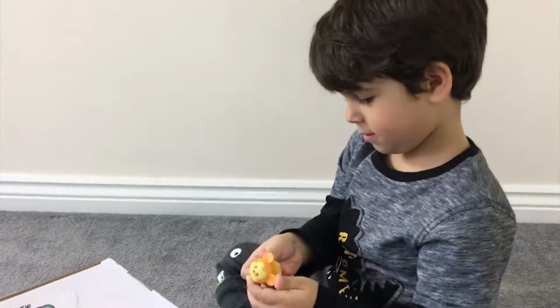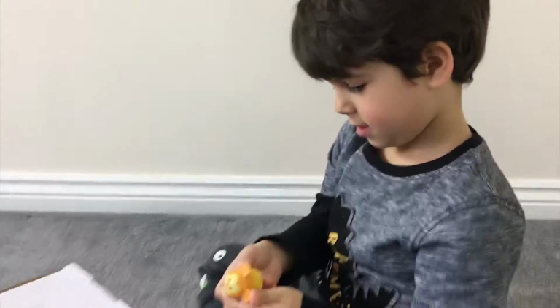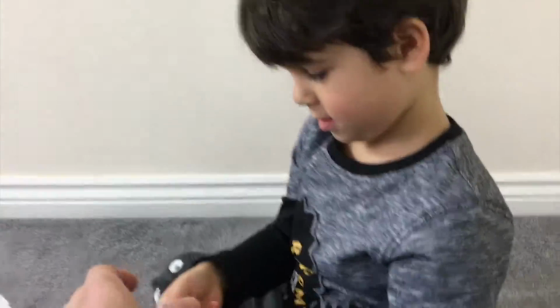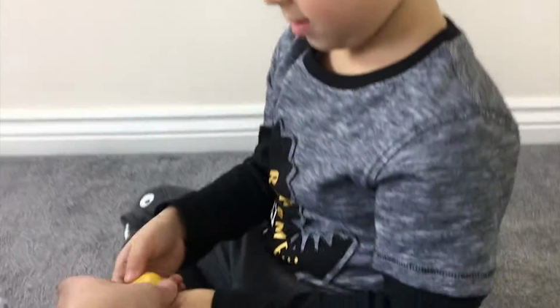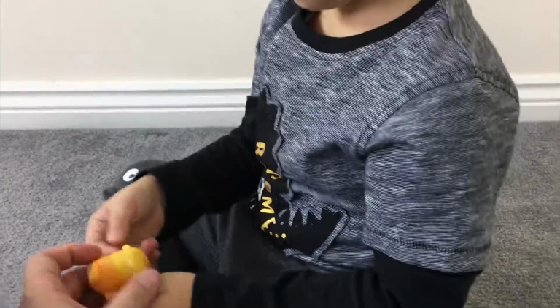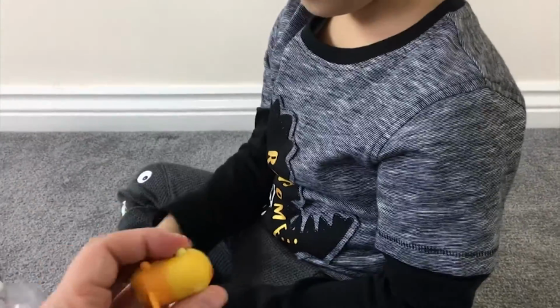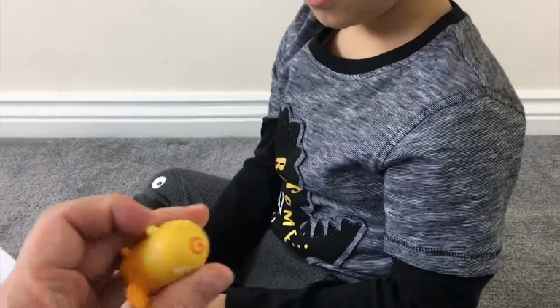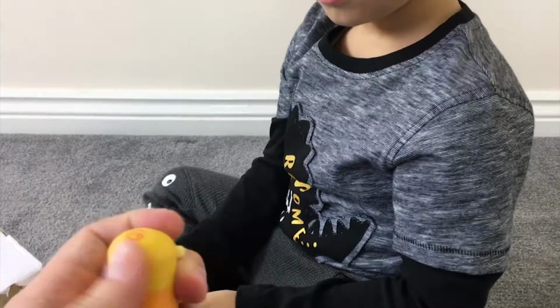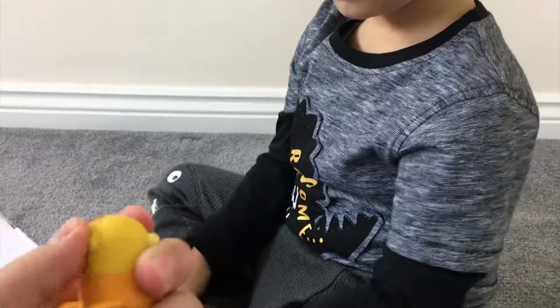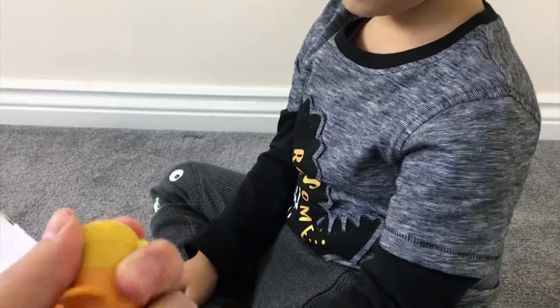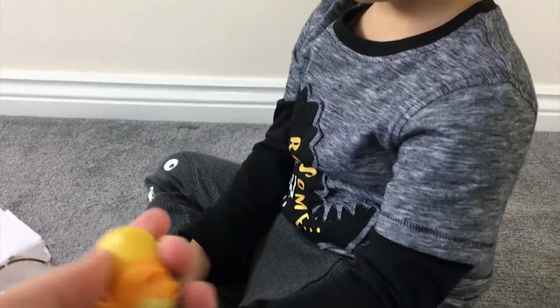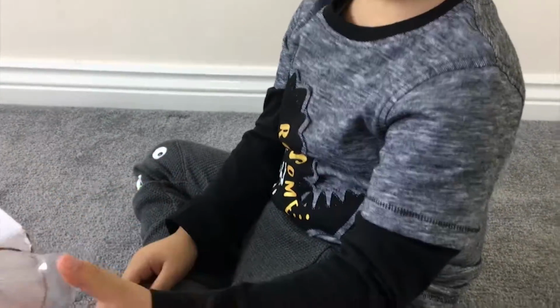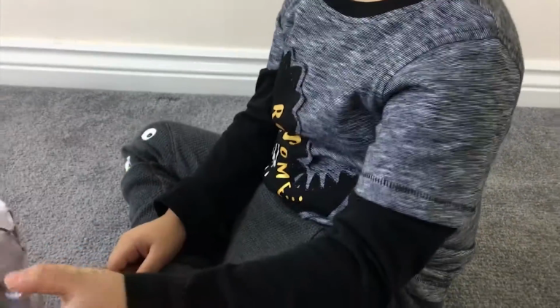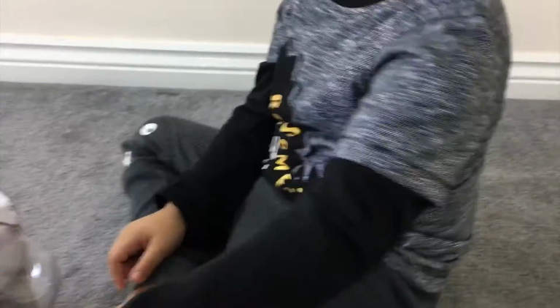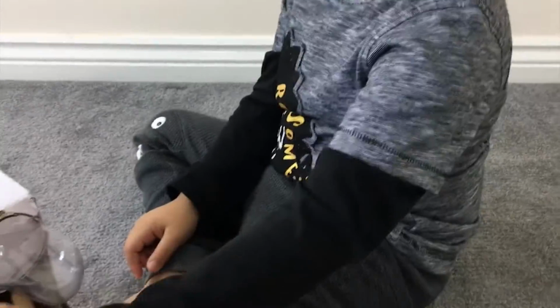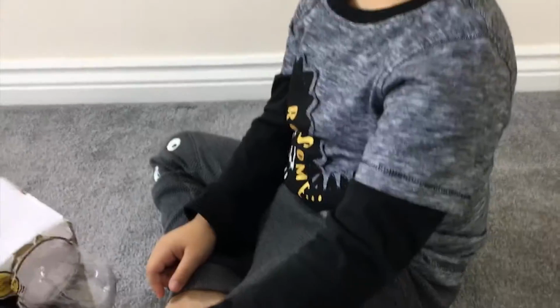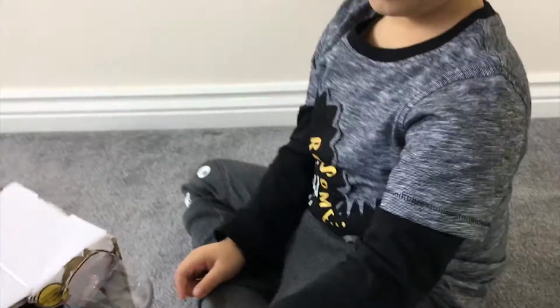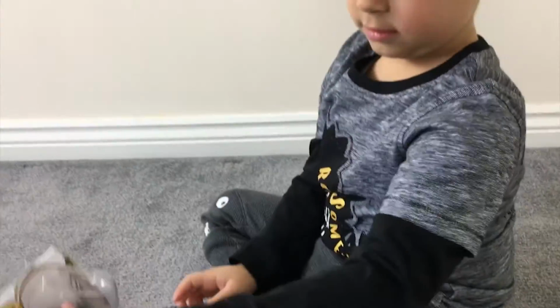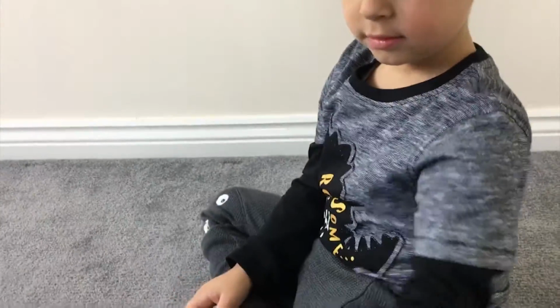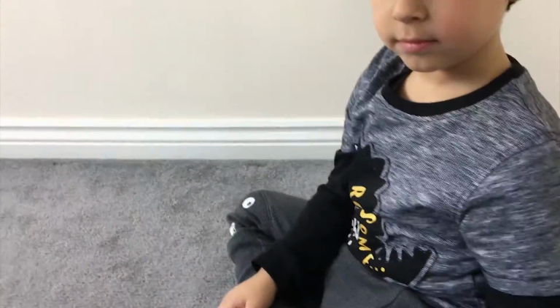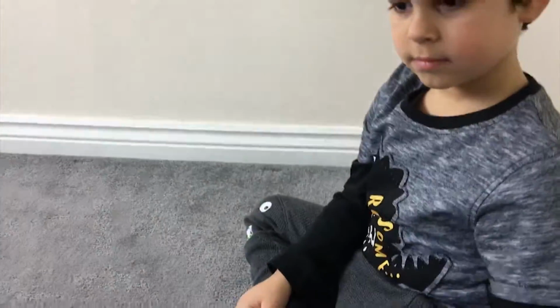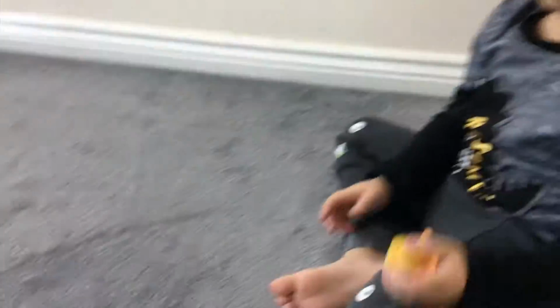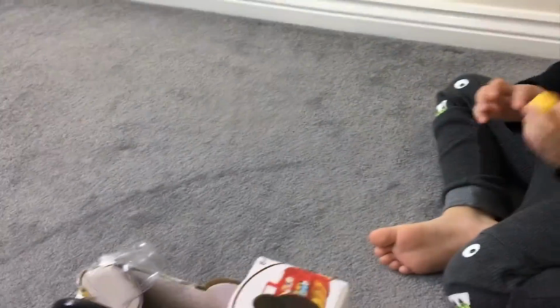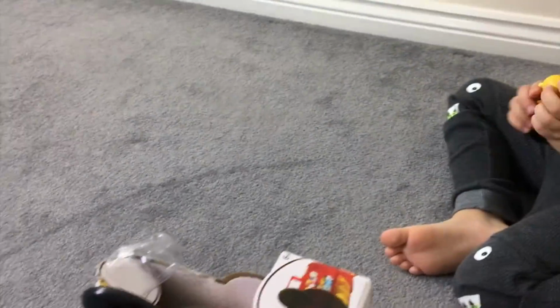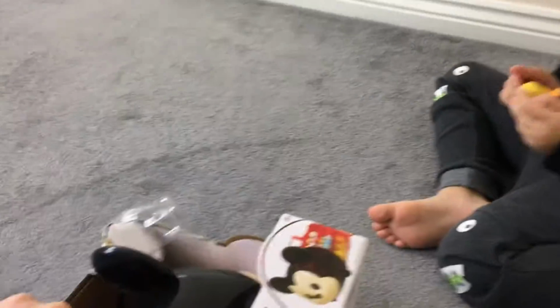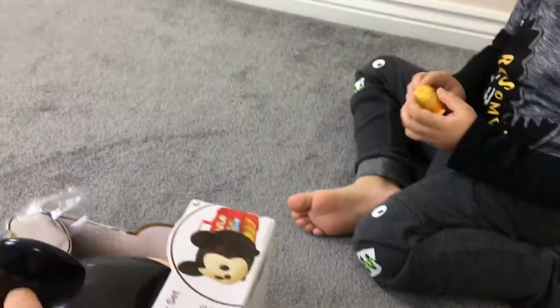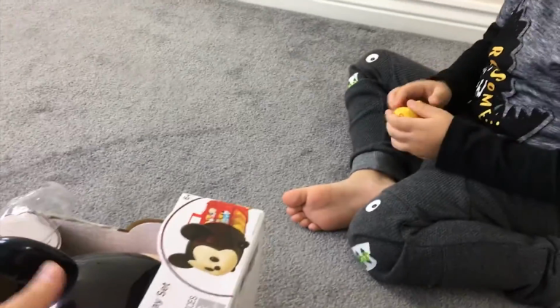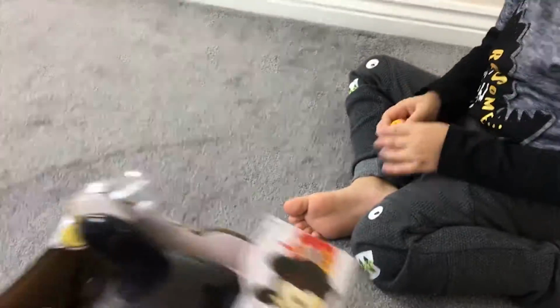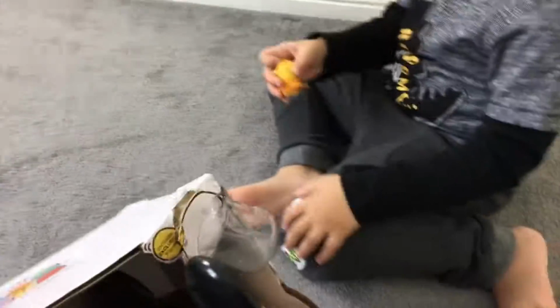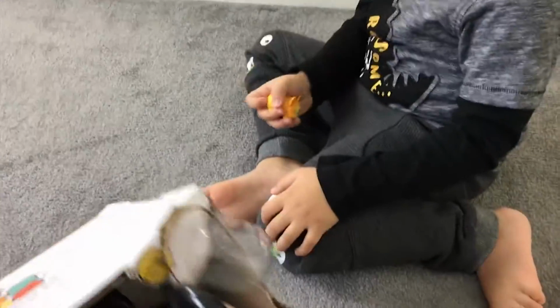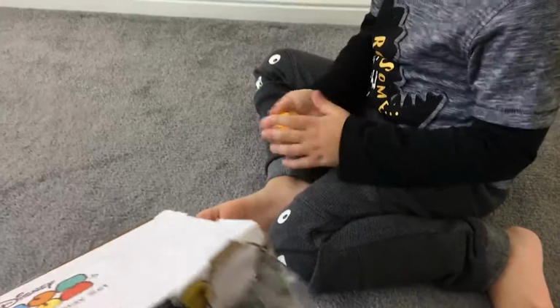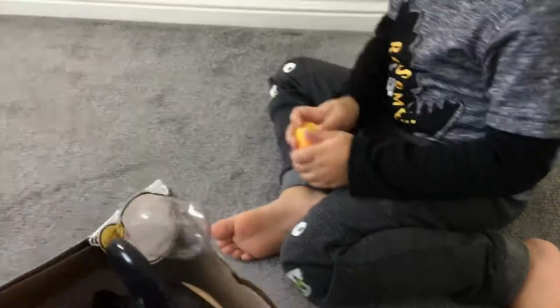Which character is this? This is Mickey Mouse, isn't it? Right, let's put that aside.